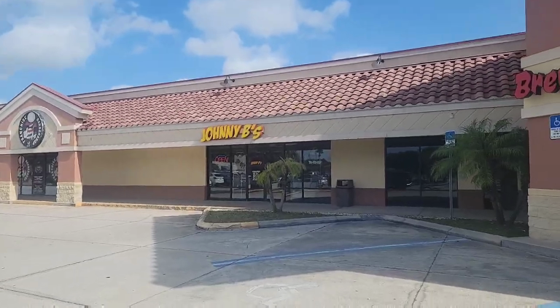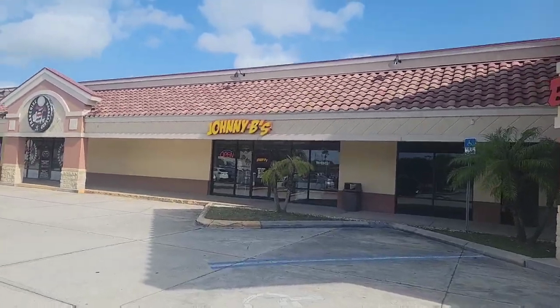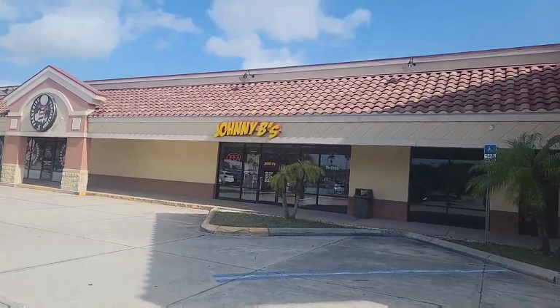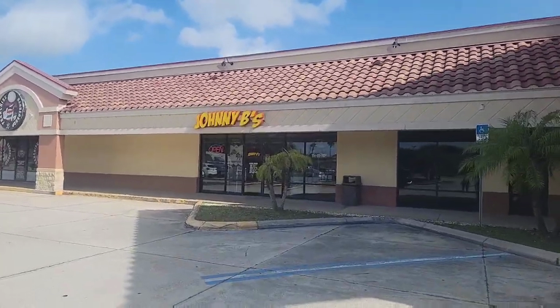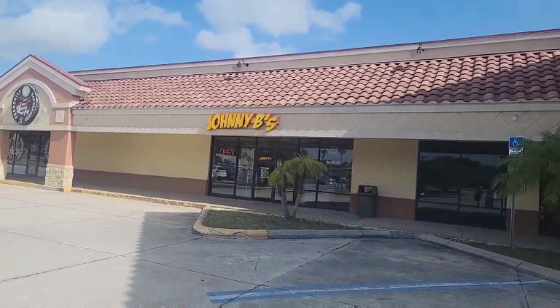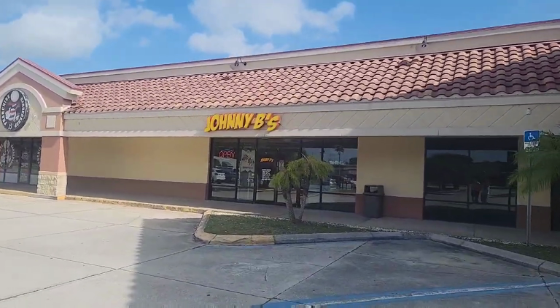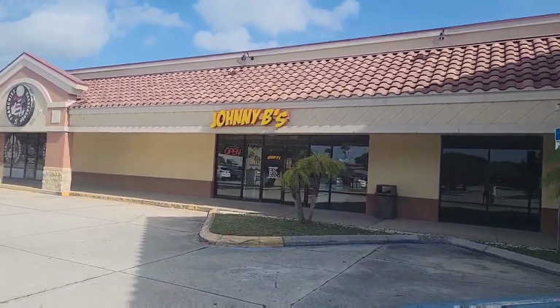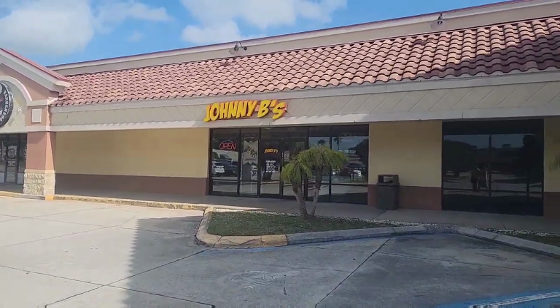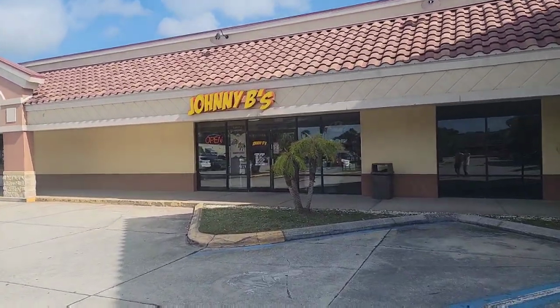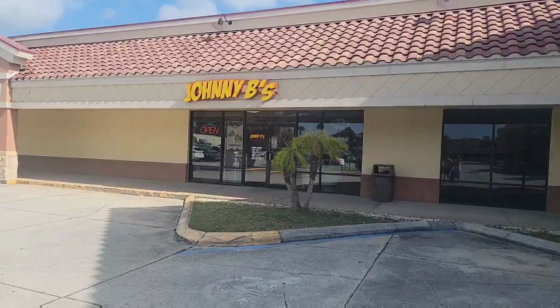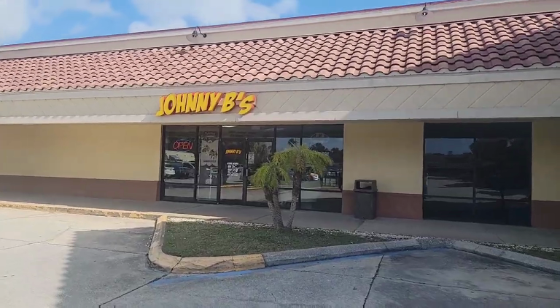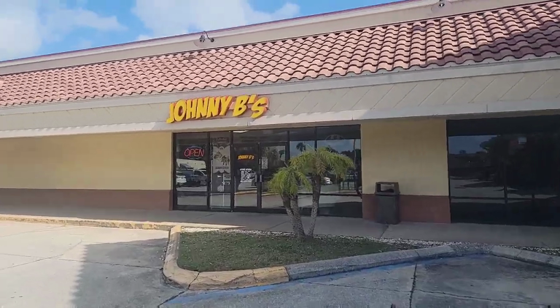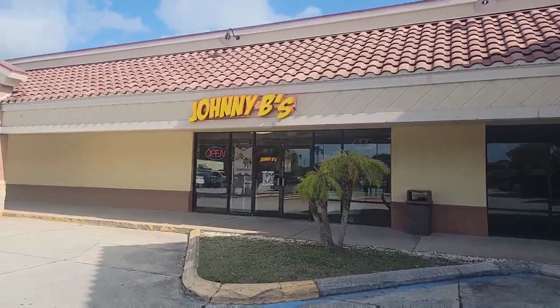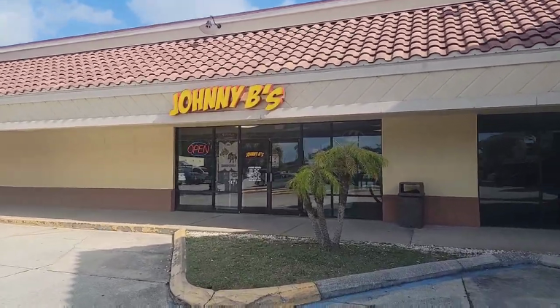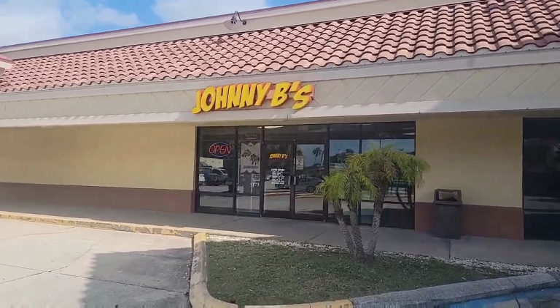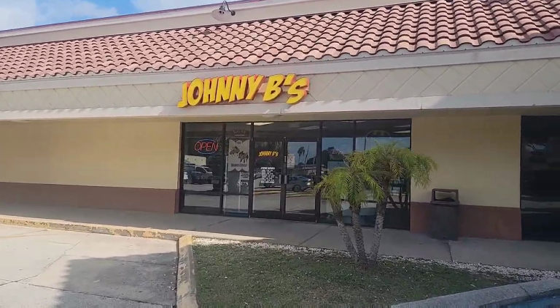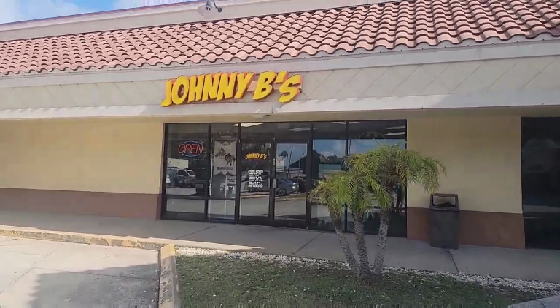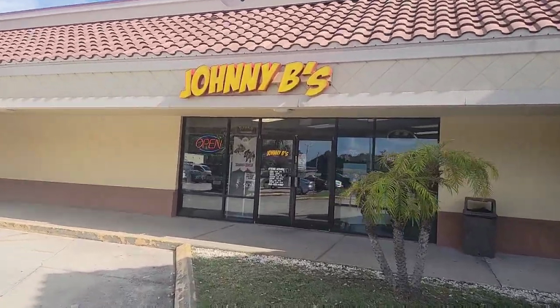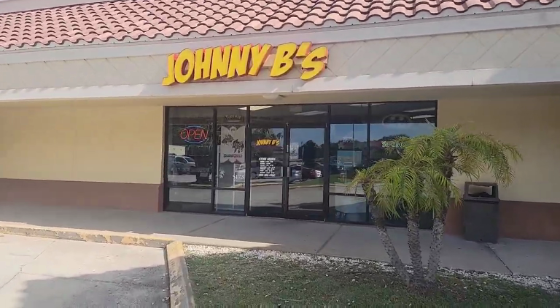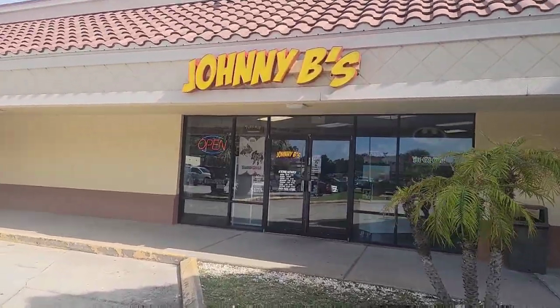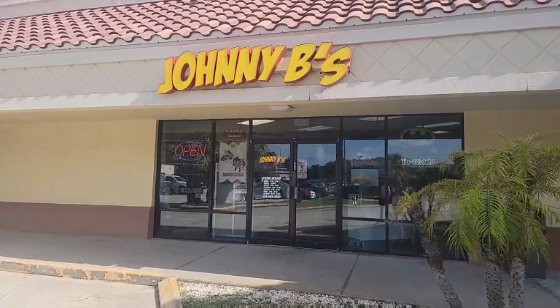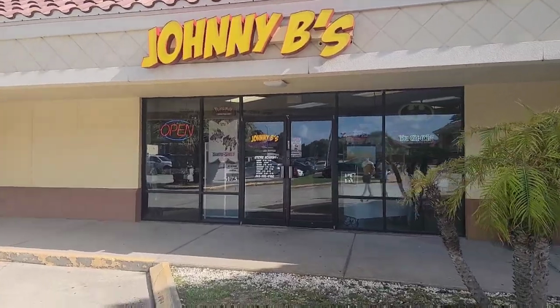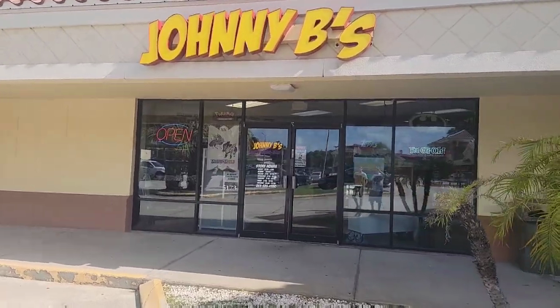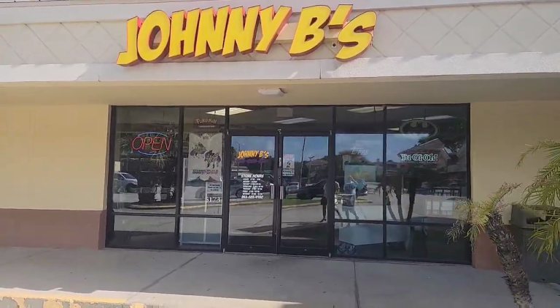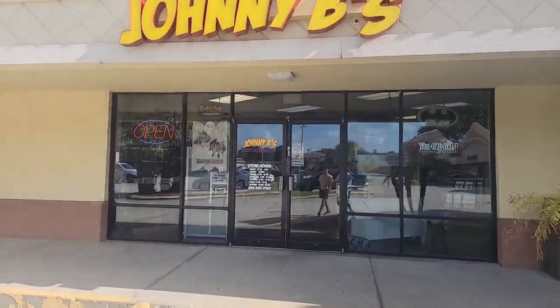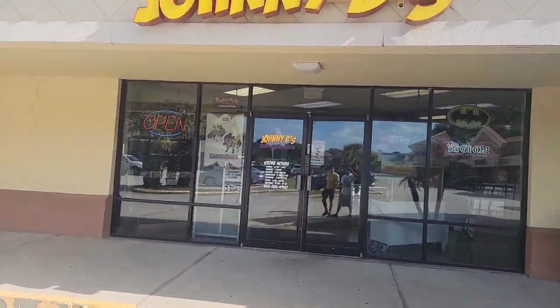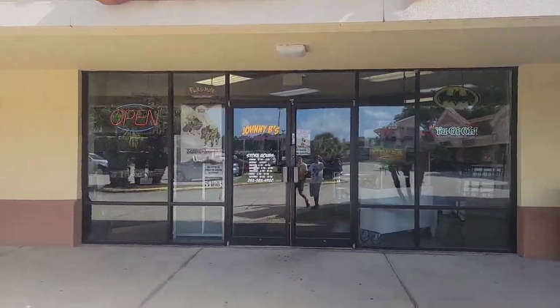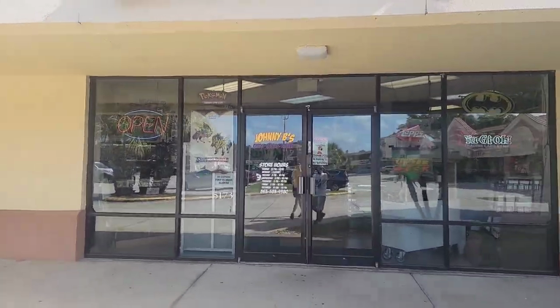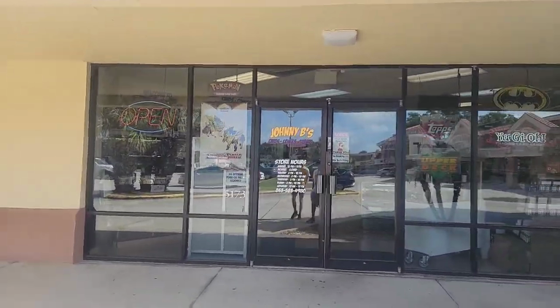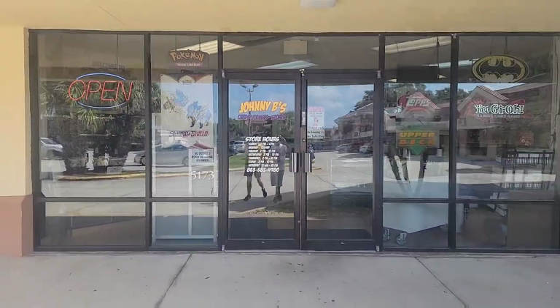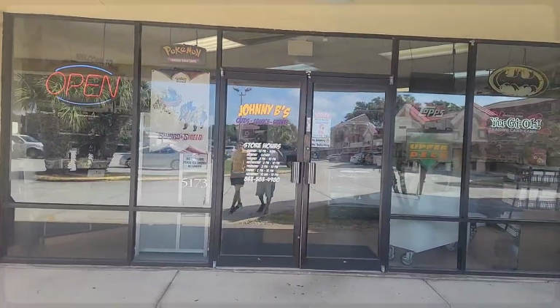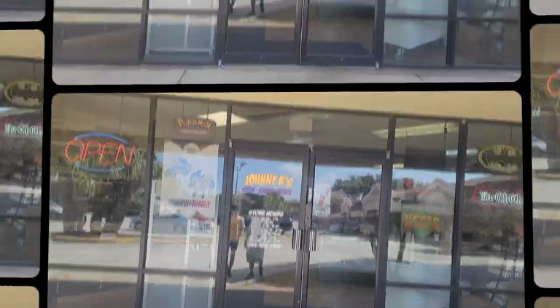All right, so now we're approaching Johnny B's. Here we get to see the outside of the shop. Brayden and I are gonna go inside. So you ready, Brayden? Yes. All right, here we go.